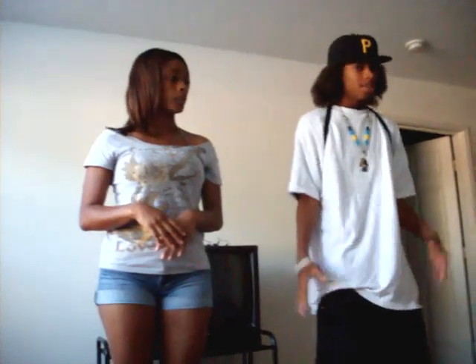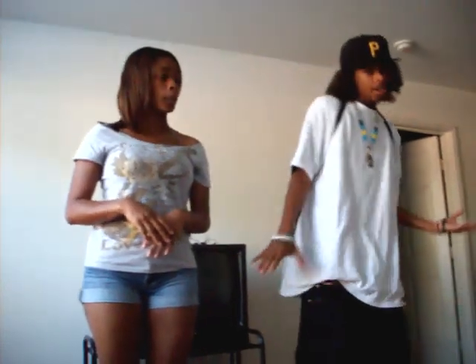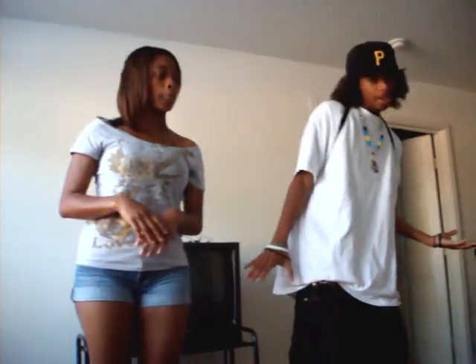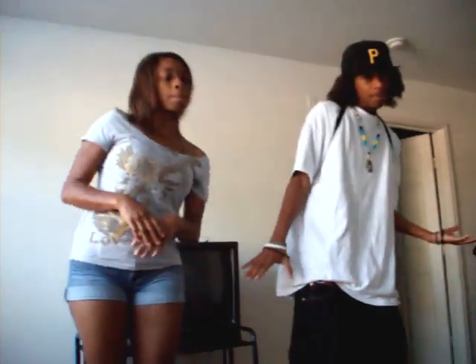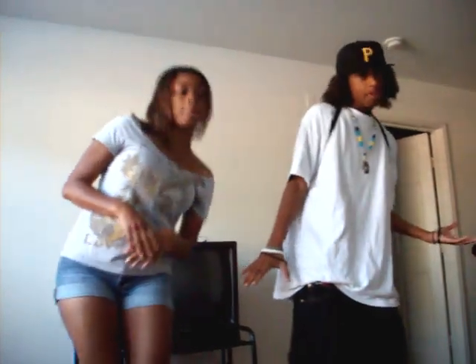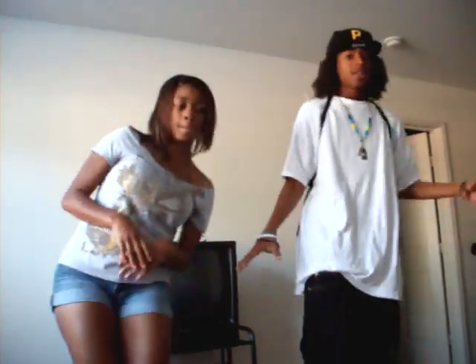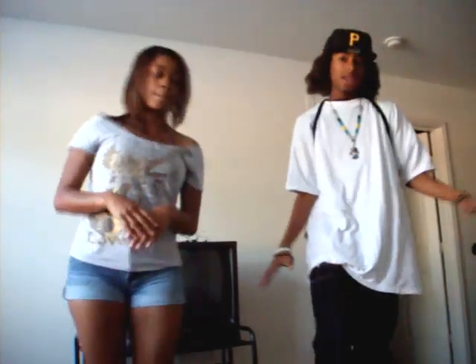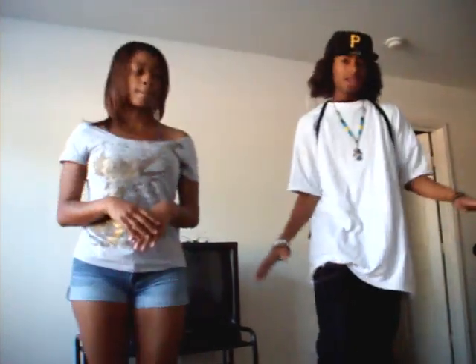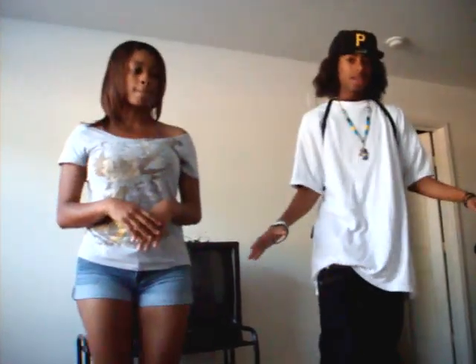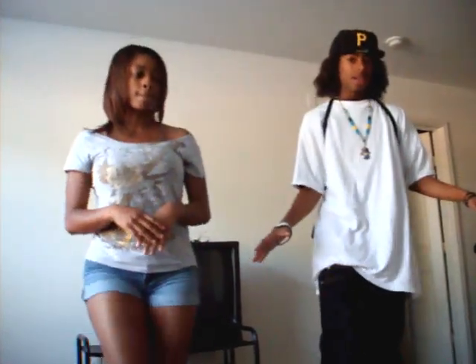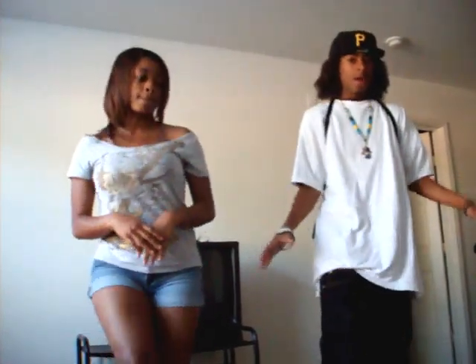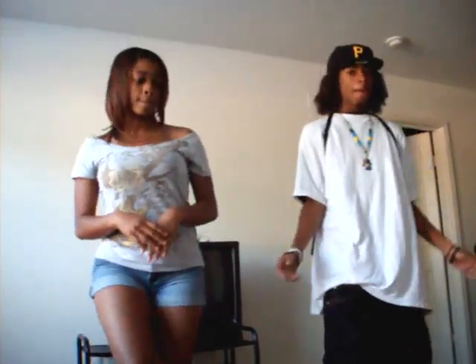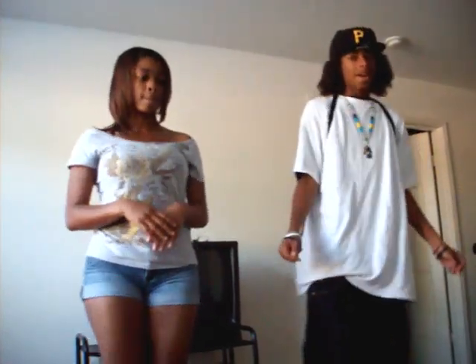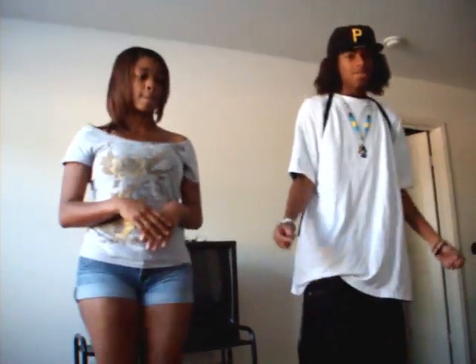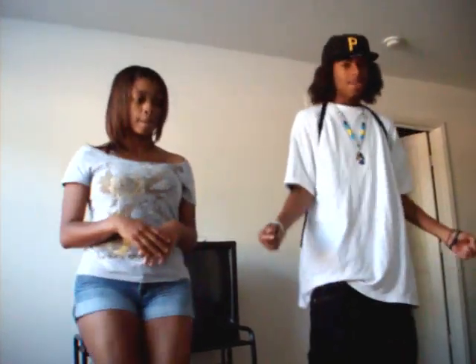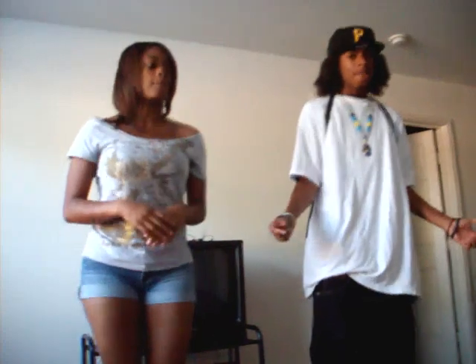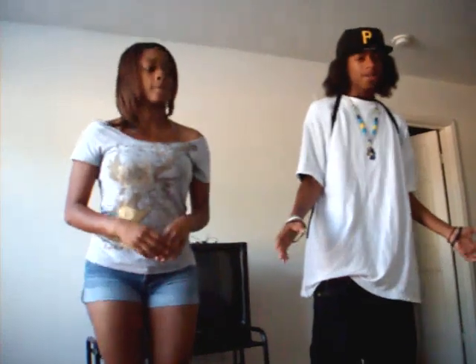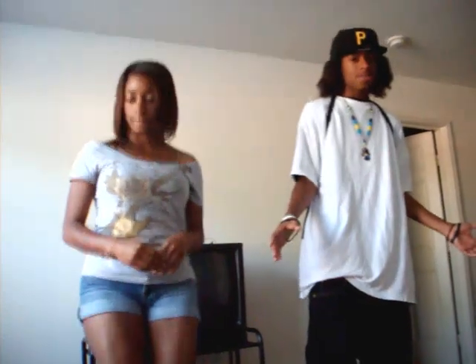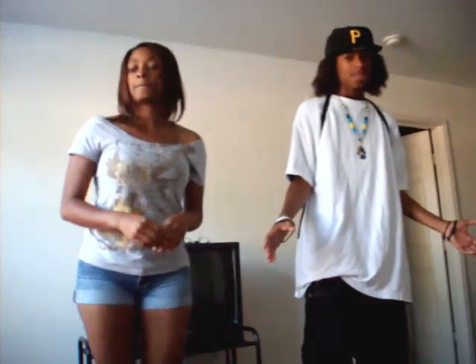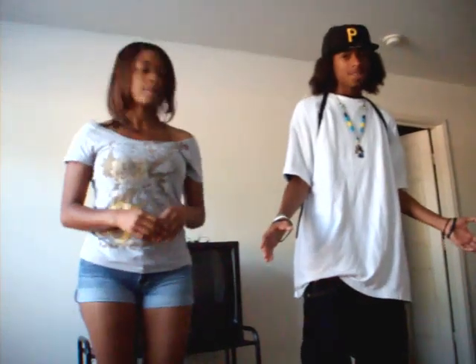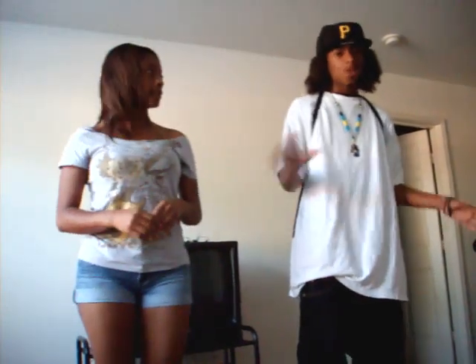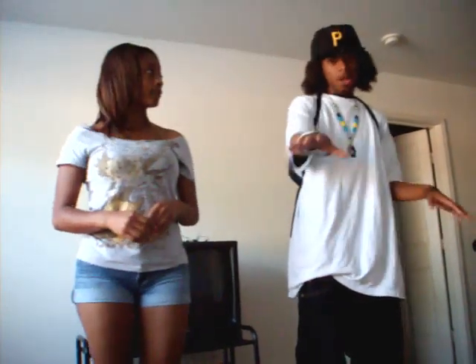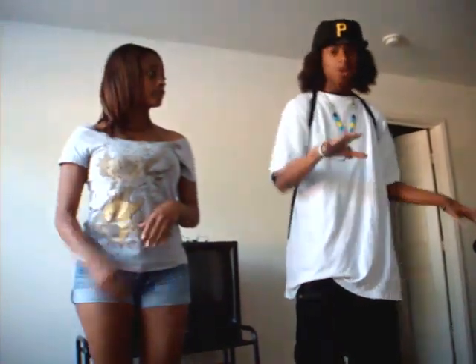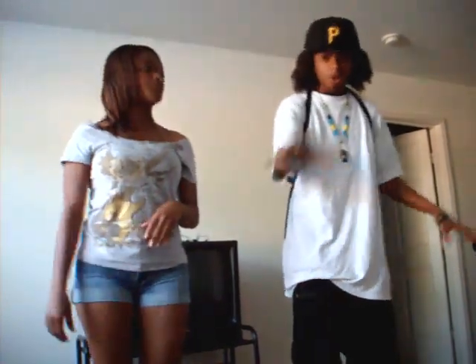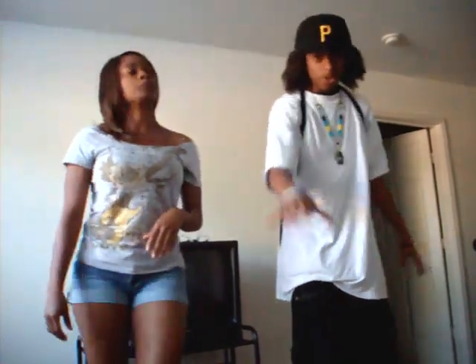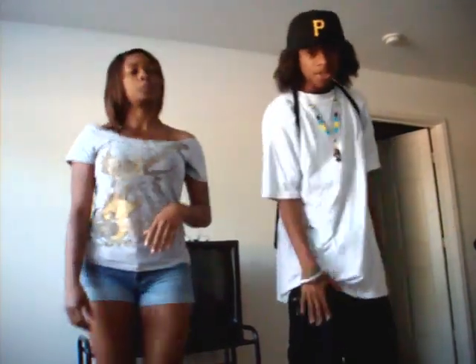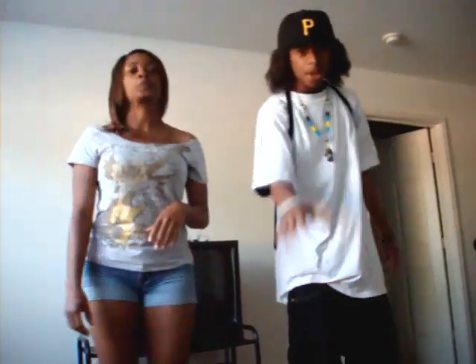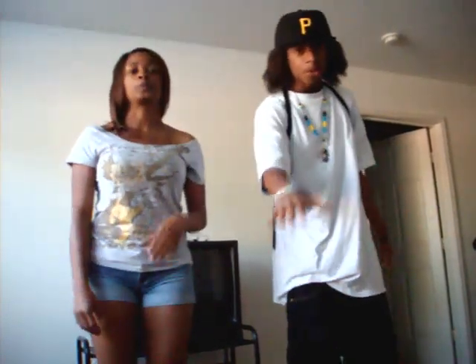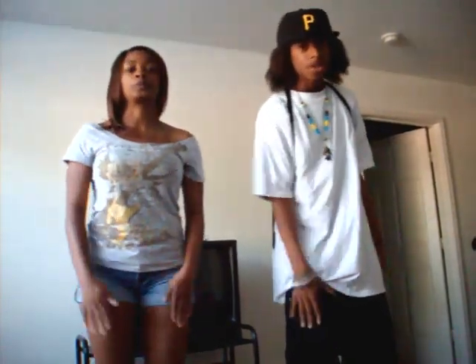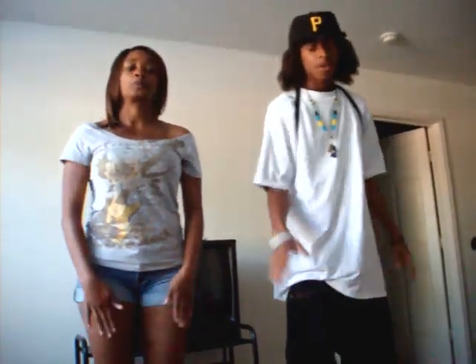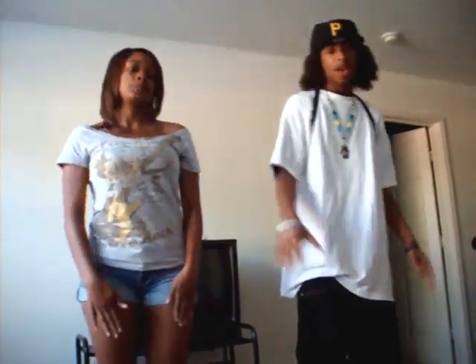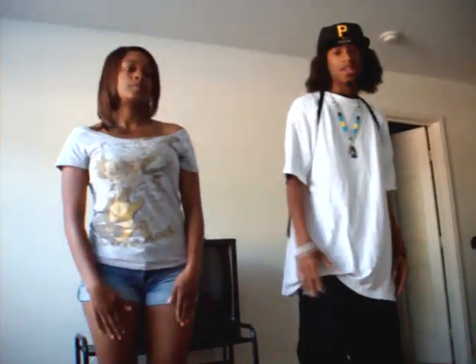Lean to the left, kick, bounce, bounce. So we're going to do those first — a couple moves — and then we're going to go like this.